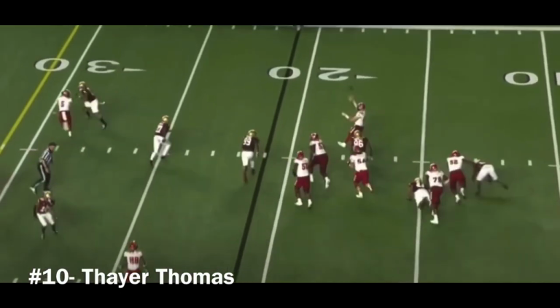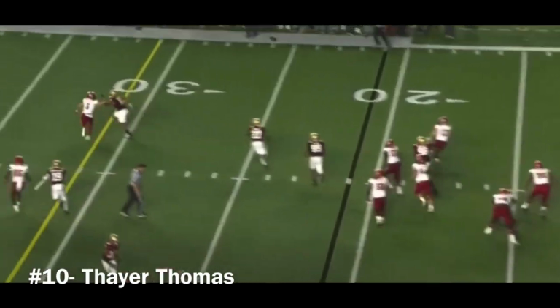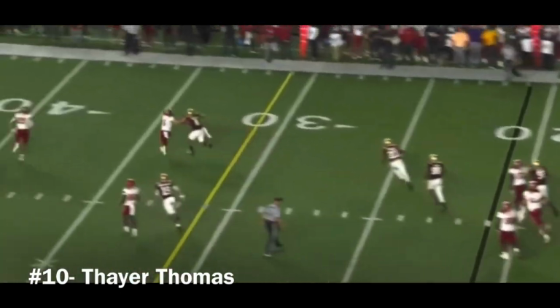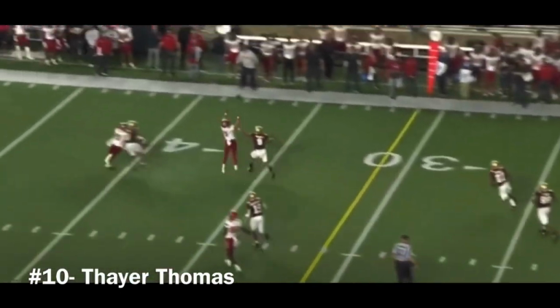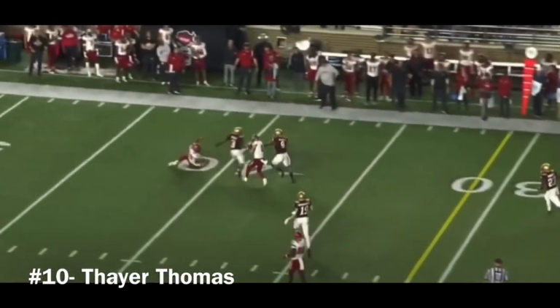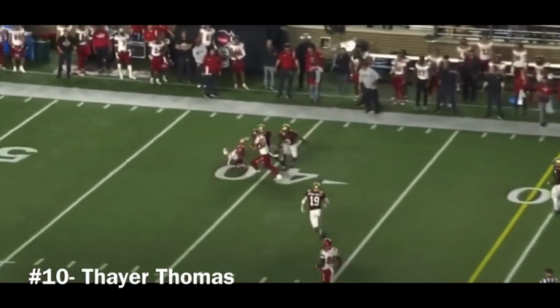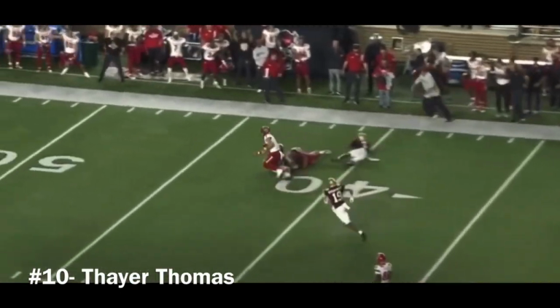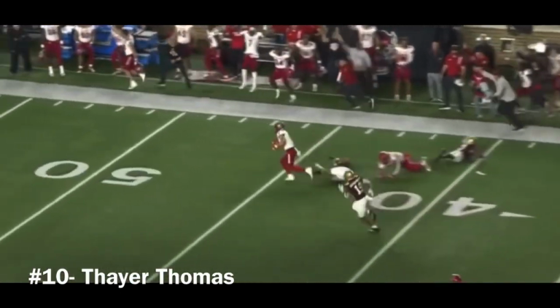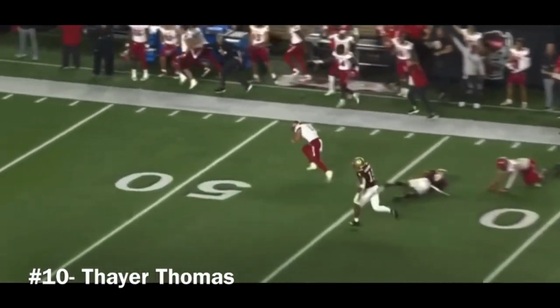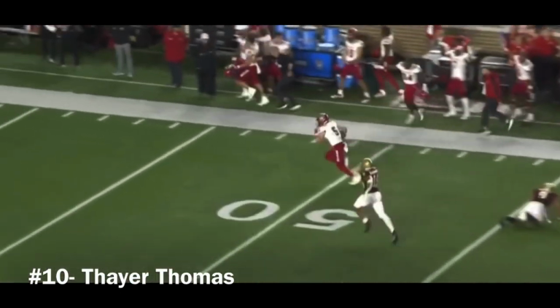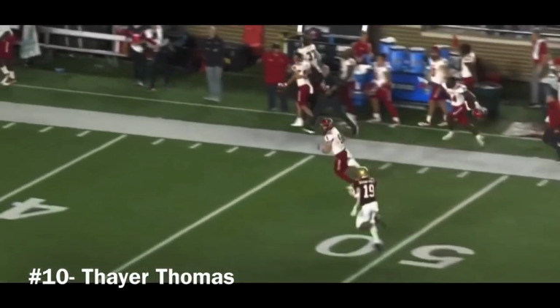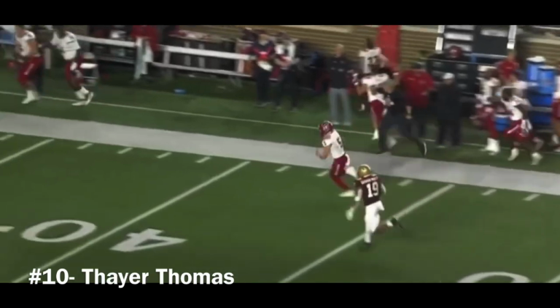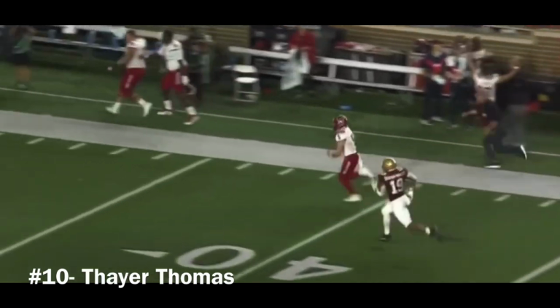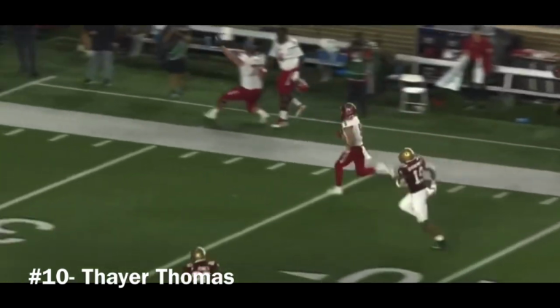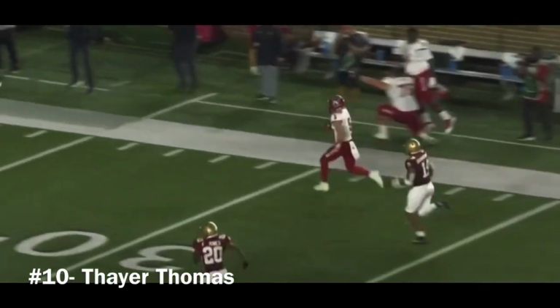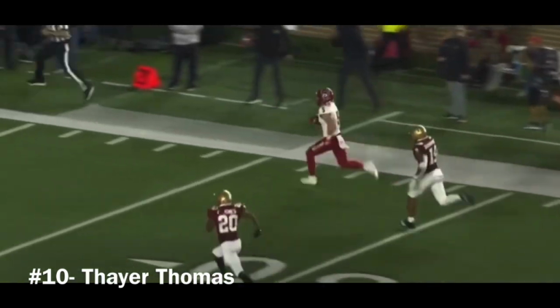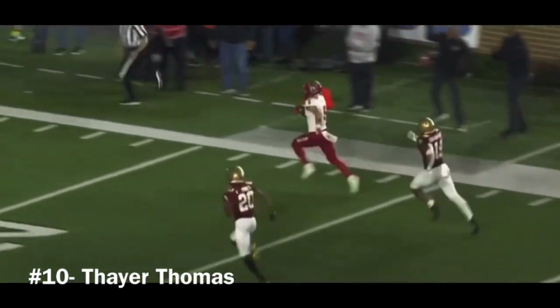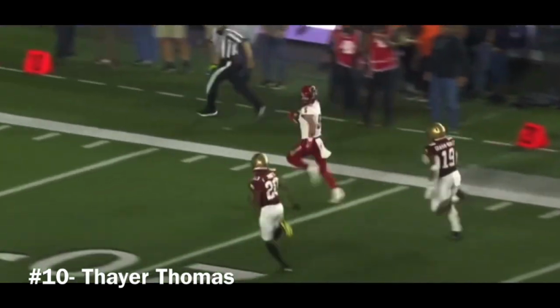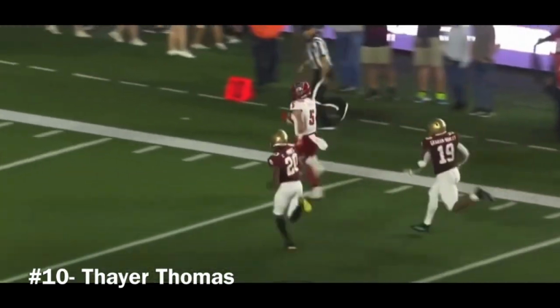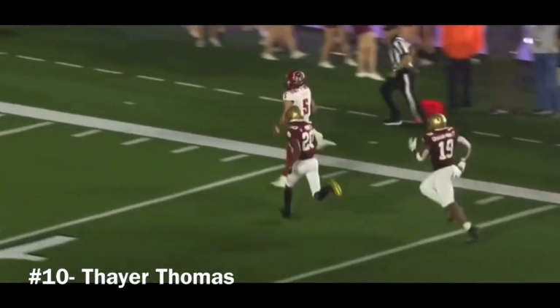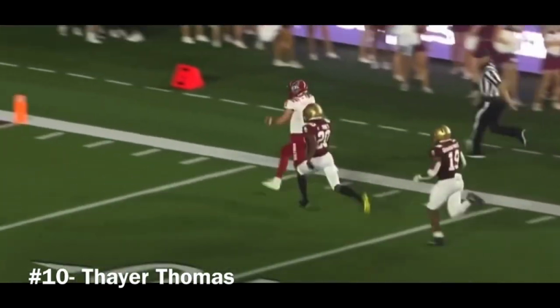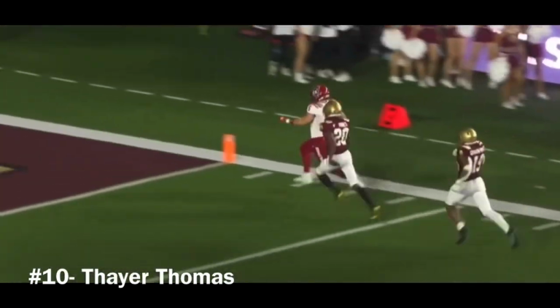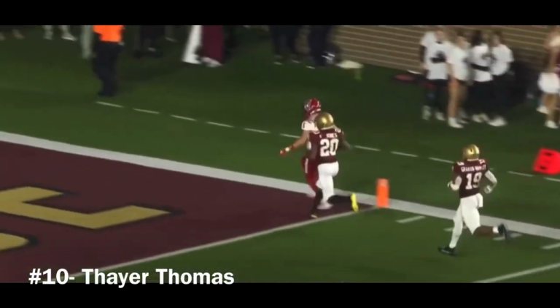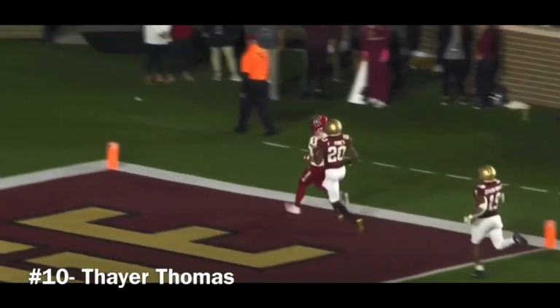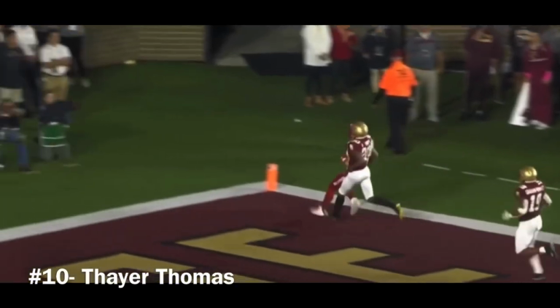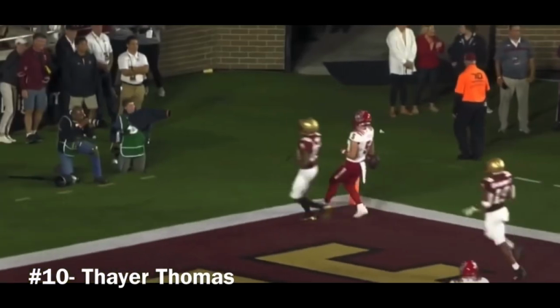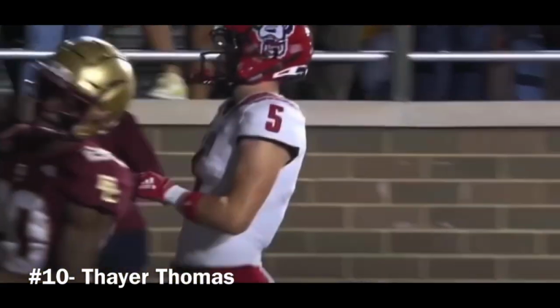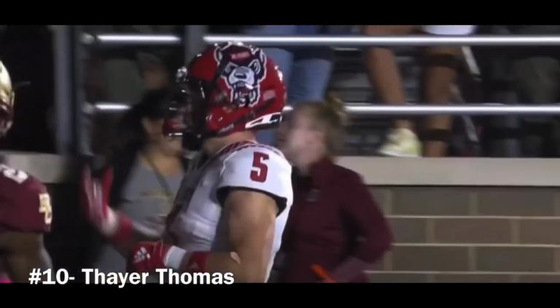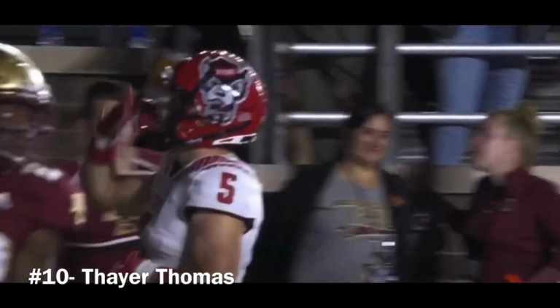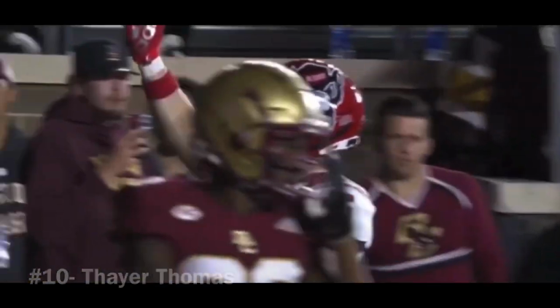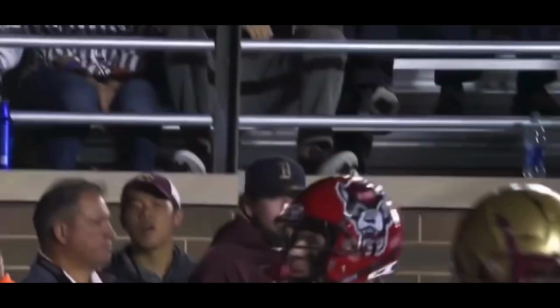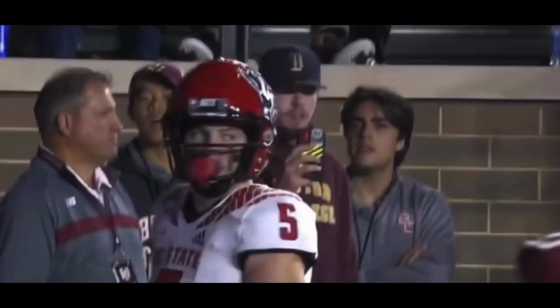Rolling away from the pressure is Leary. Oh, tremendous catch, and an opportunity for six here. Here's Thomas down the side, and nobody's going to catch him. He is into the end zone for 79 yards.